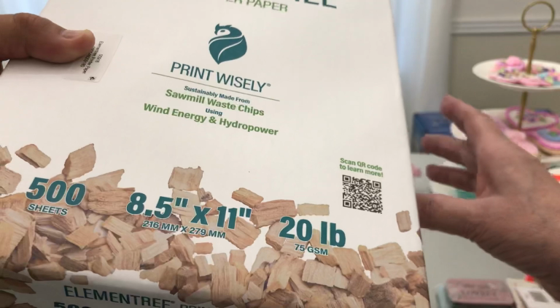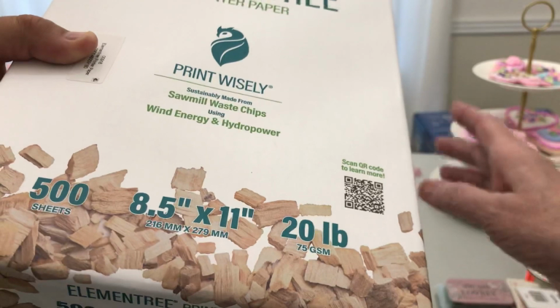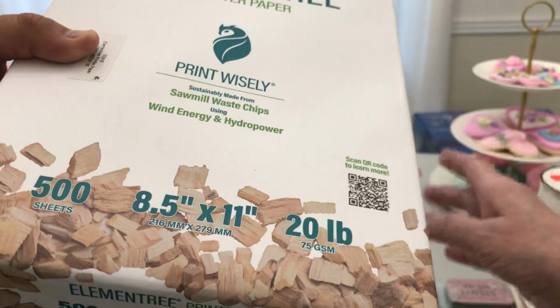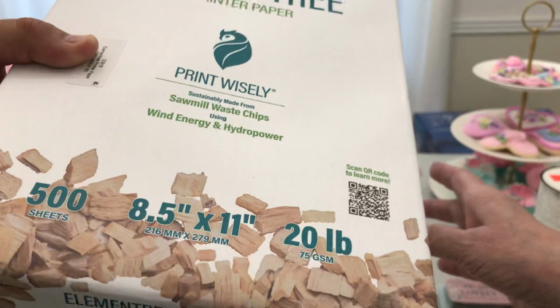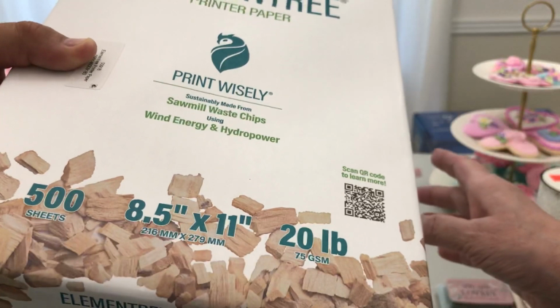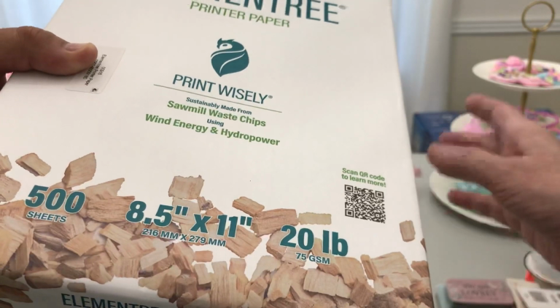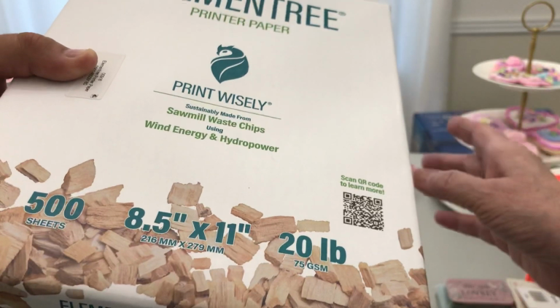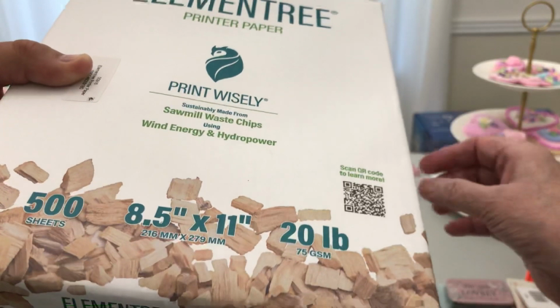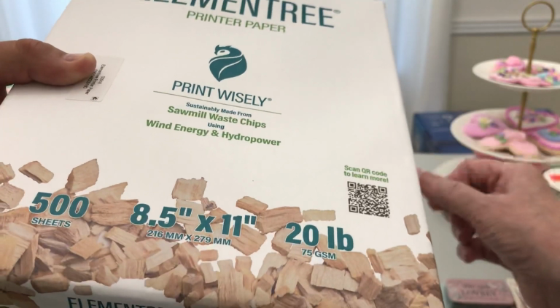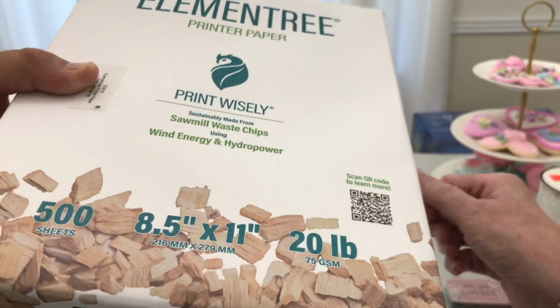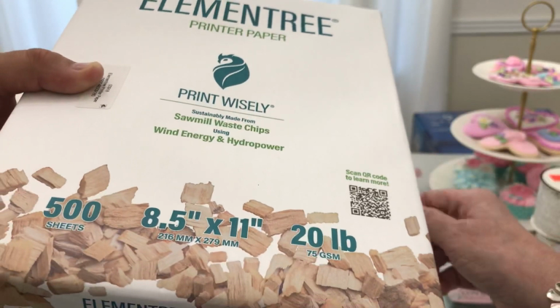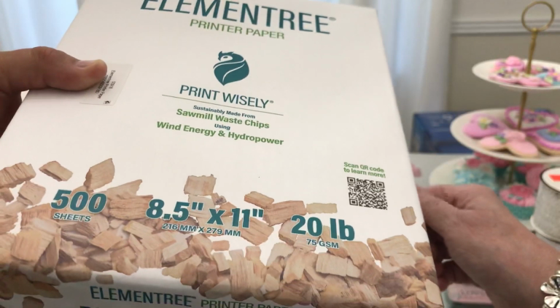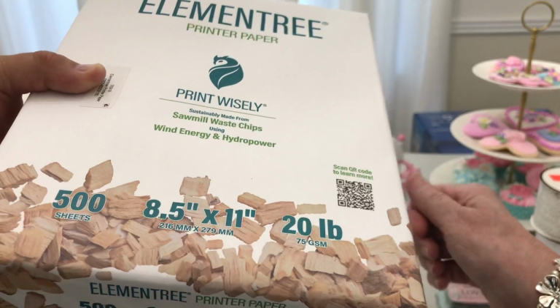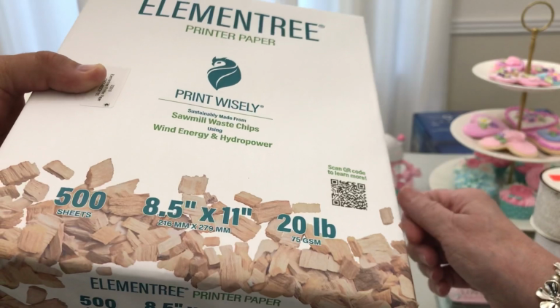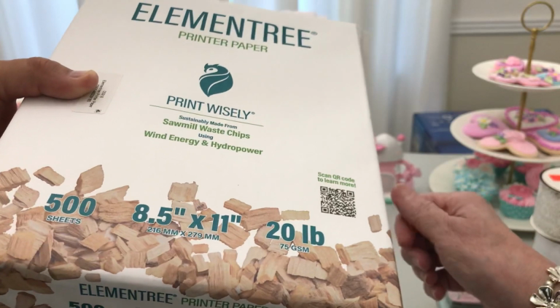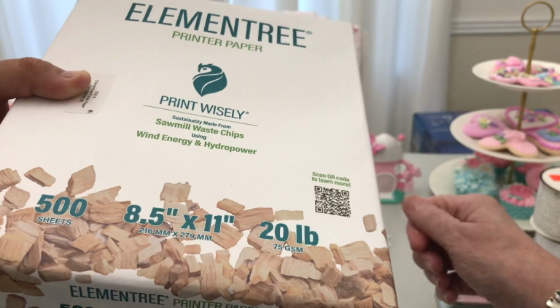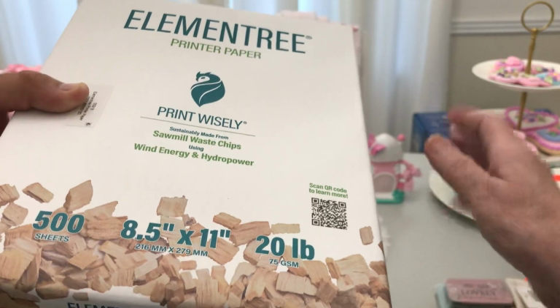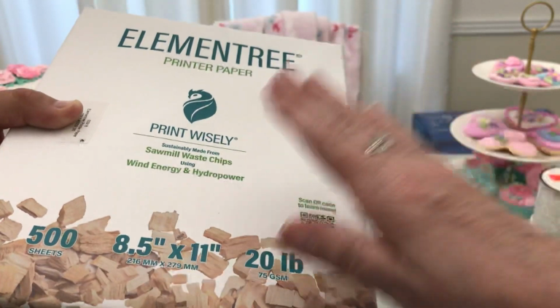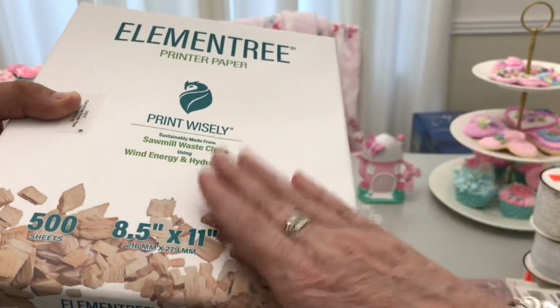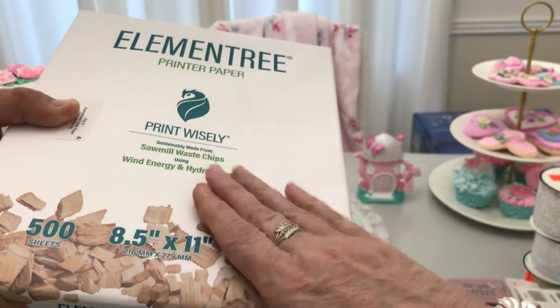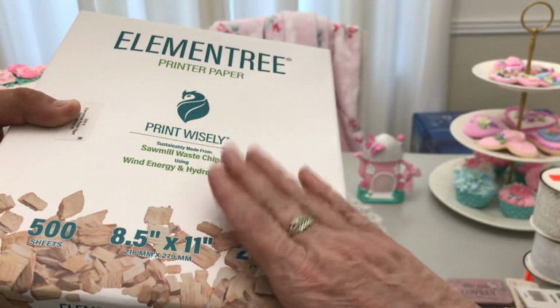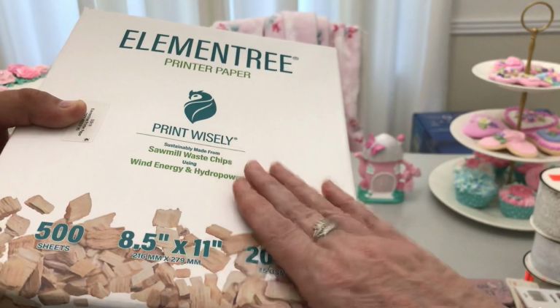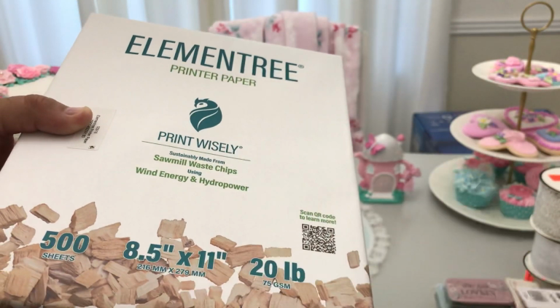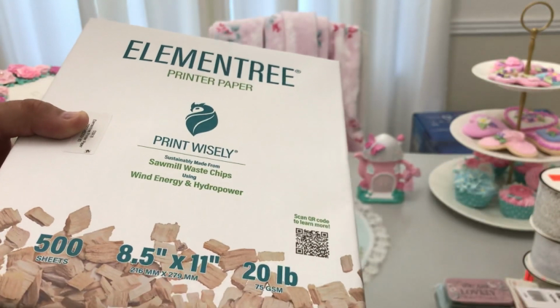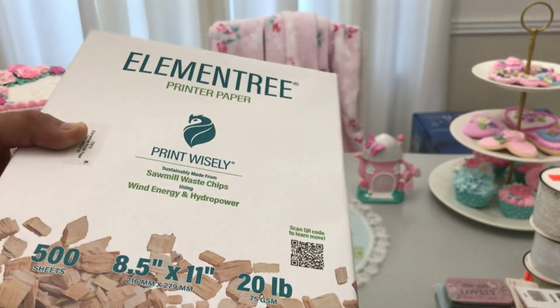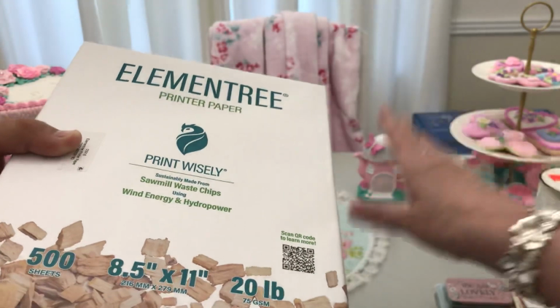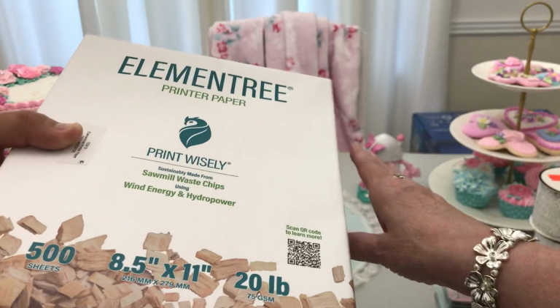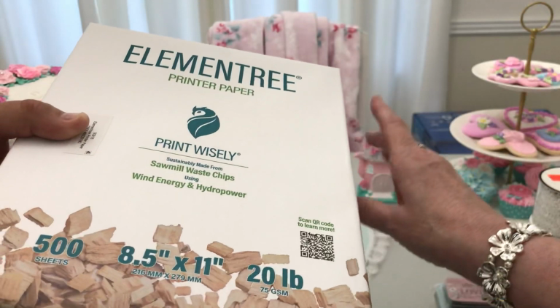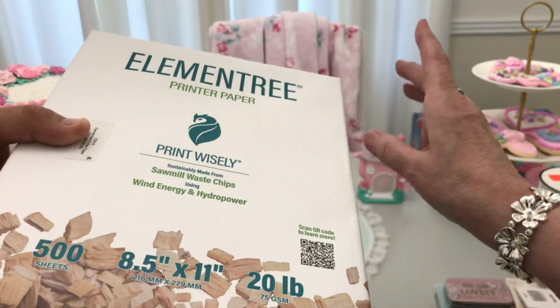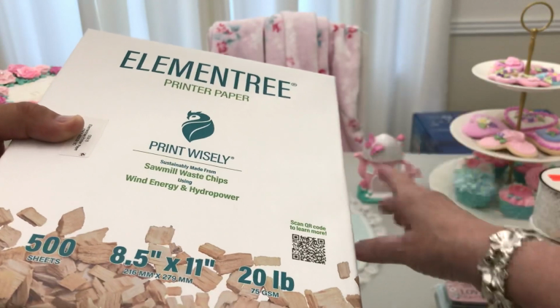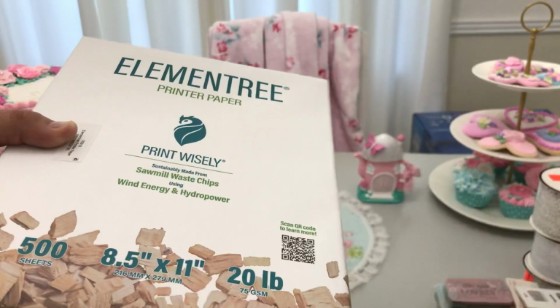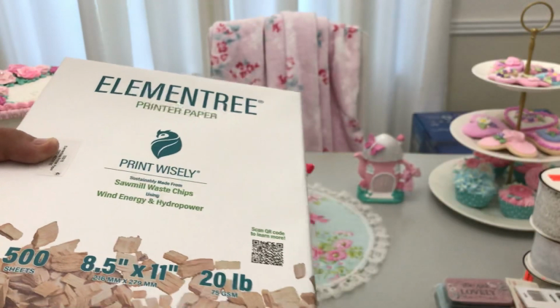And so if you have any feelings of, oh my, we've torn some trees down, then you might want to grab this. I haven't used it yet, but I'm looking forward to it.